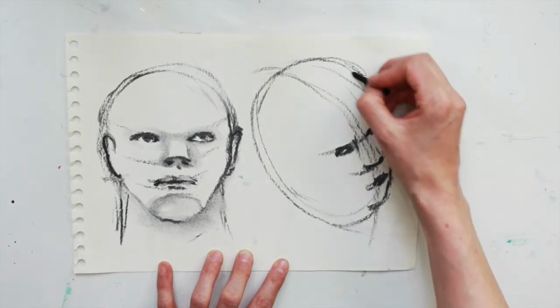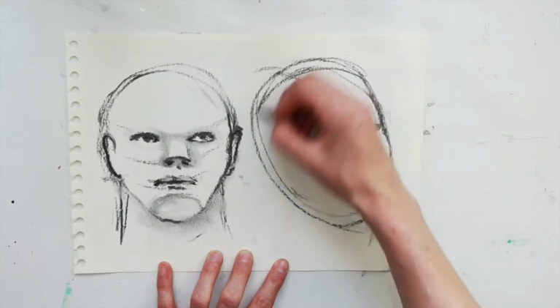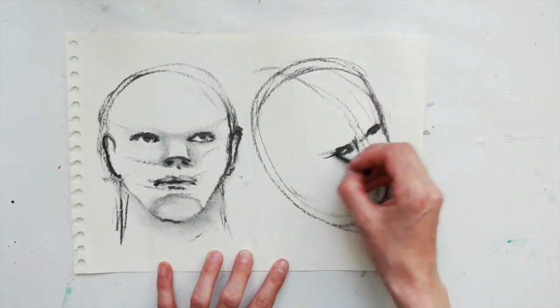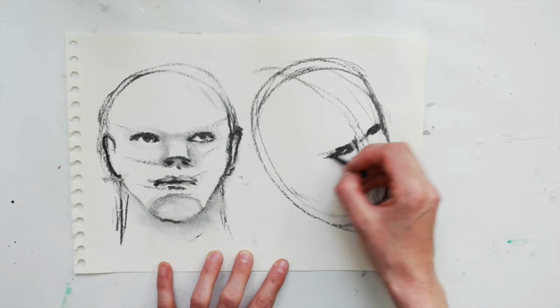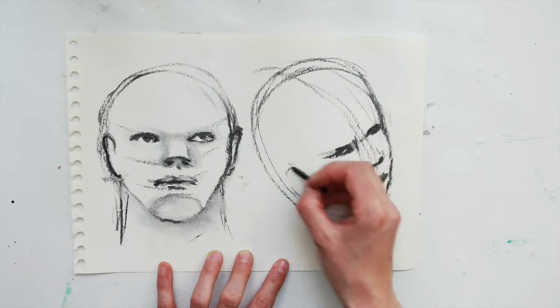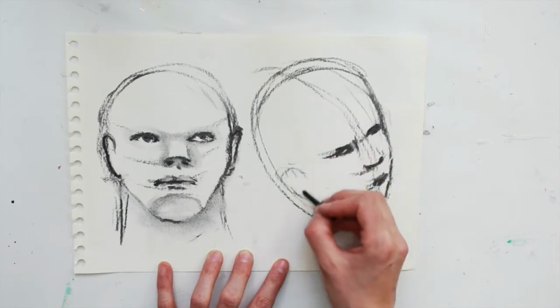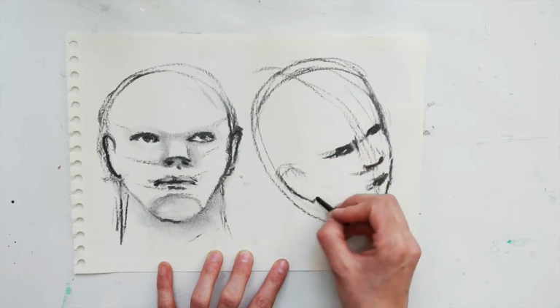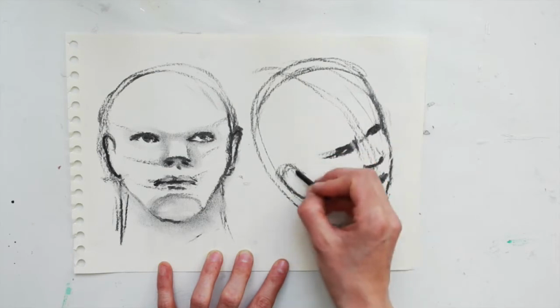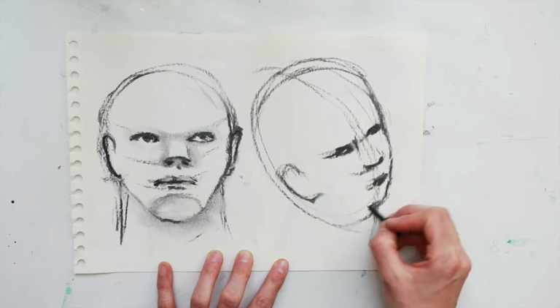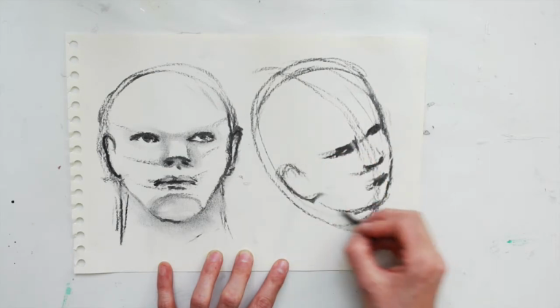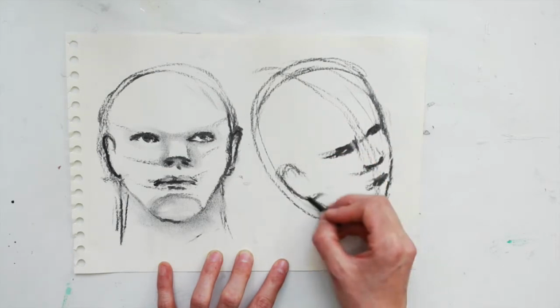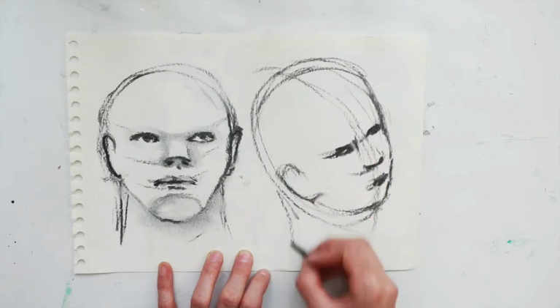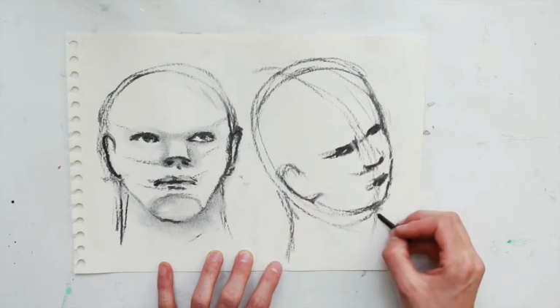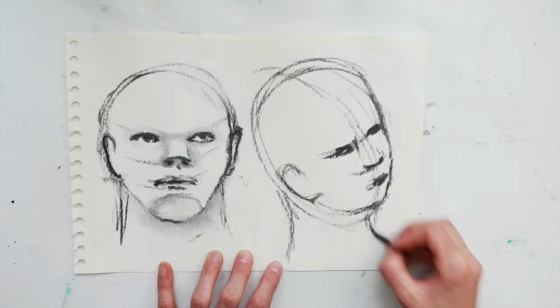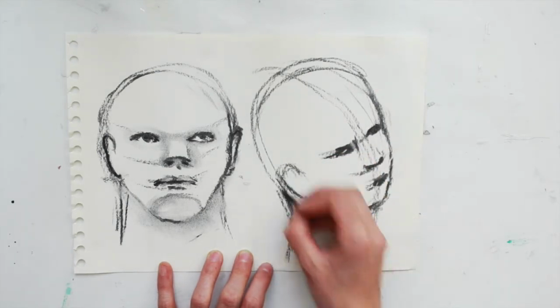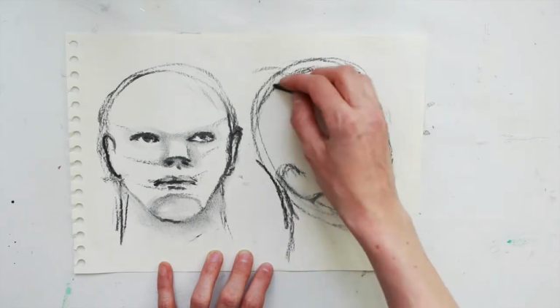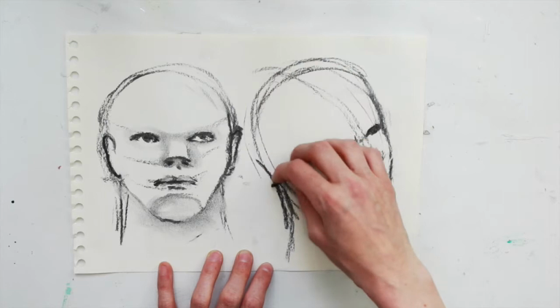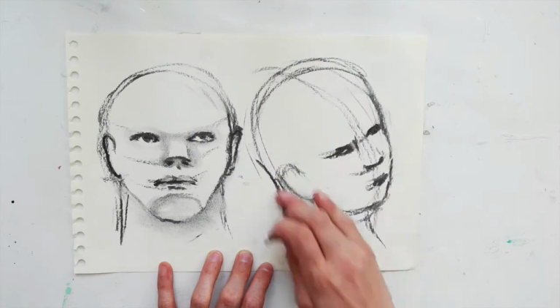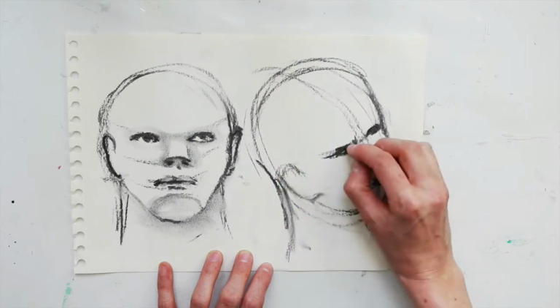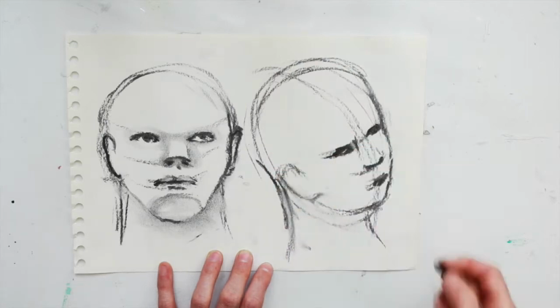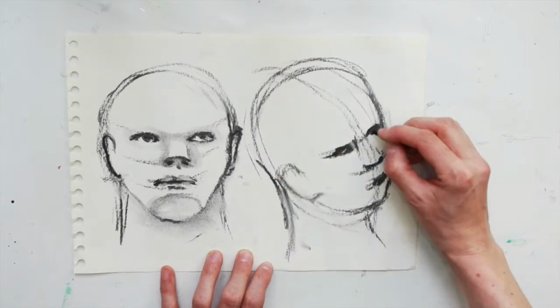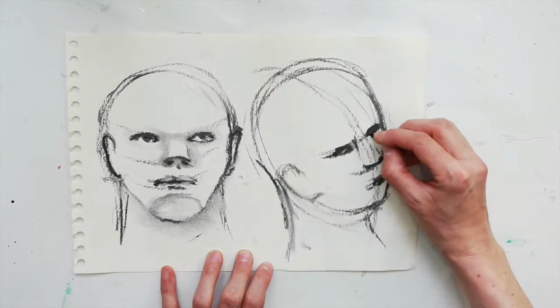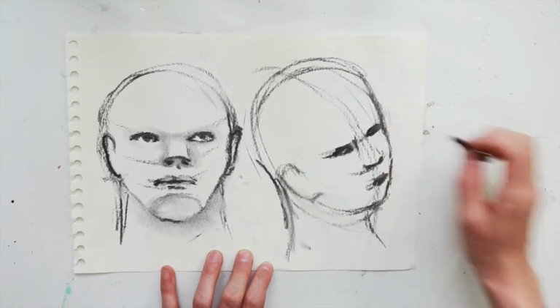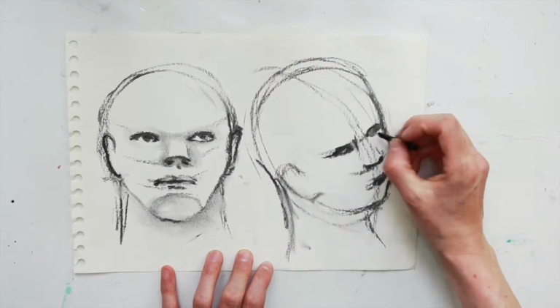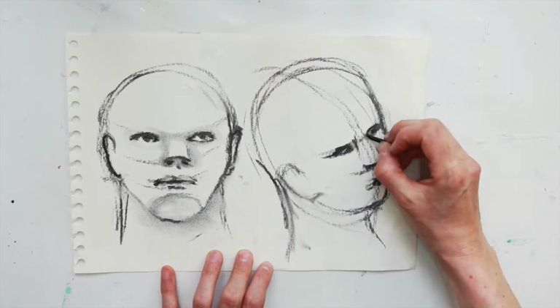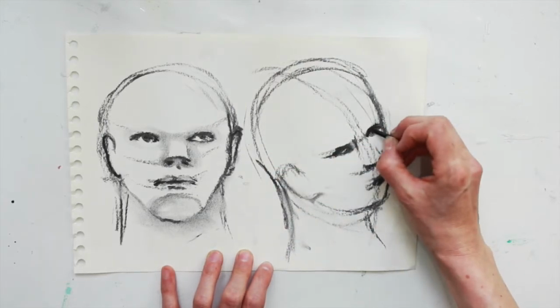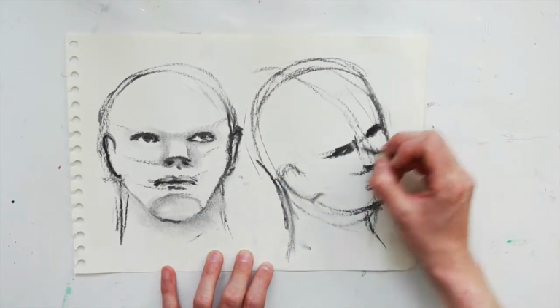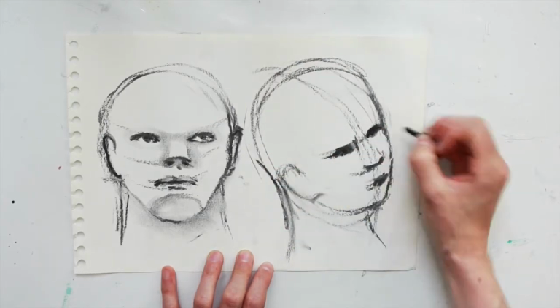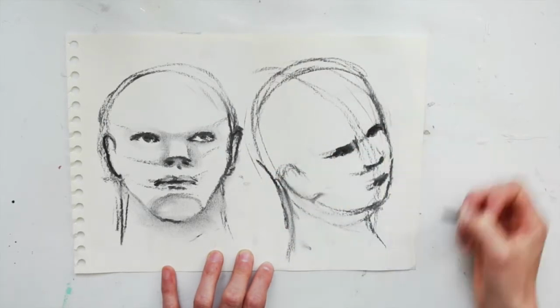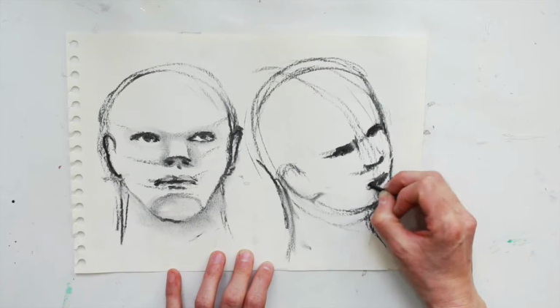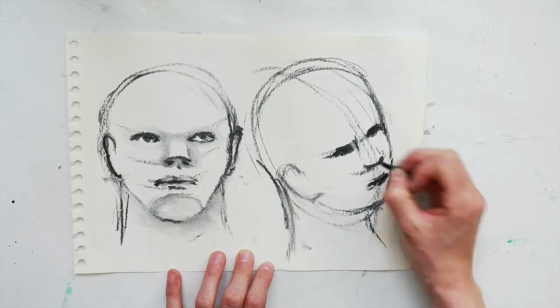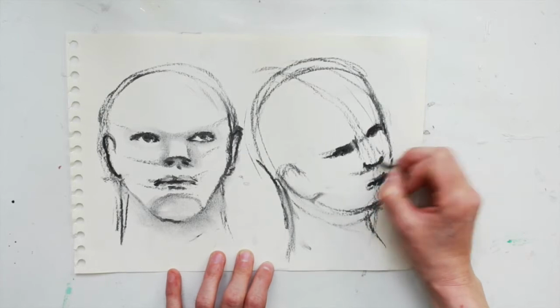Then you can go around and redefine the side of the face, placing the ear along the eye and nose line. Just redefining, getting ready for shading.